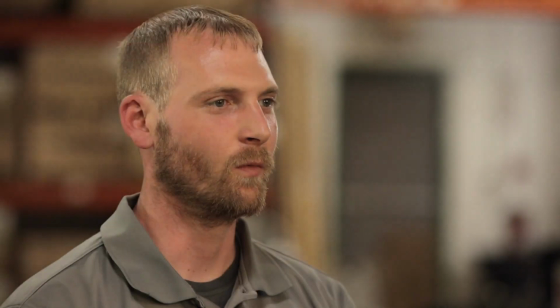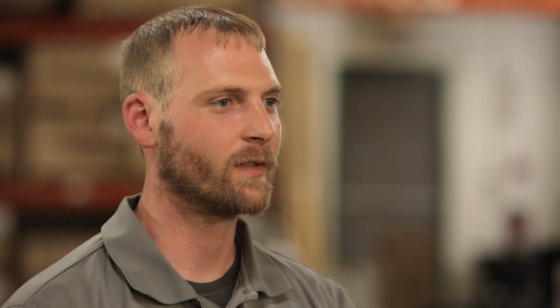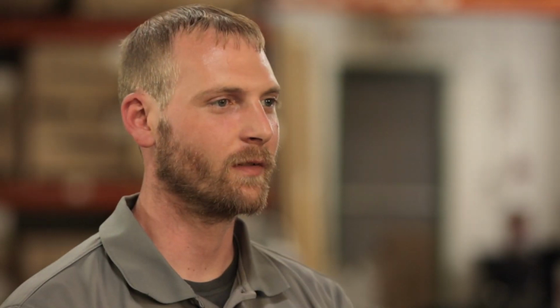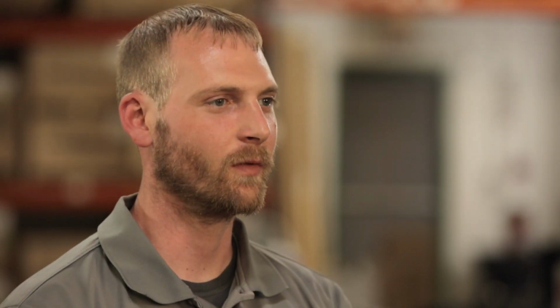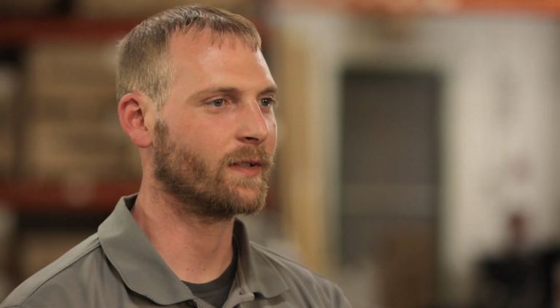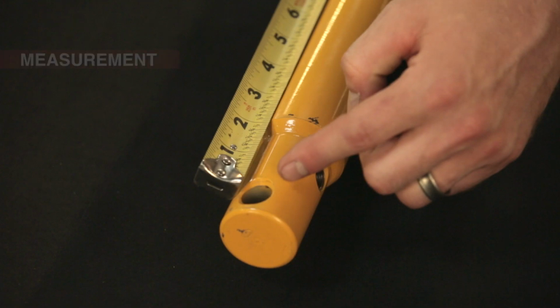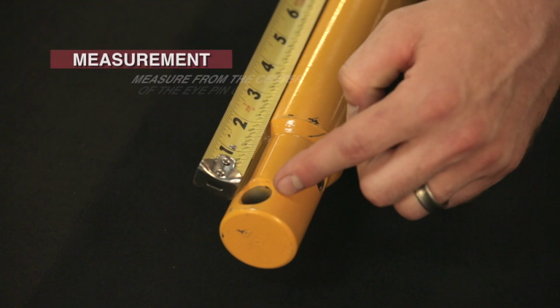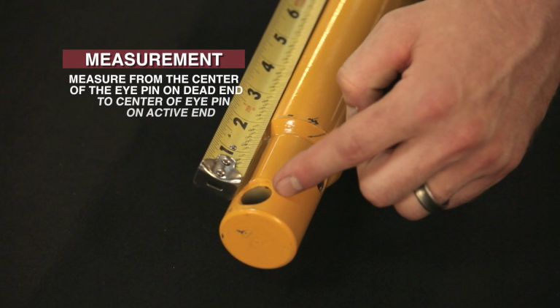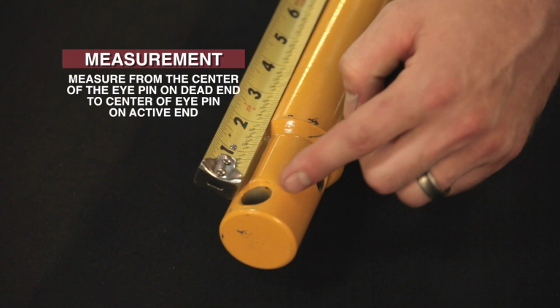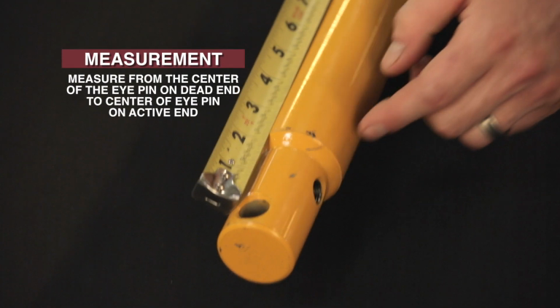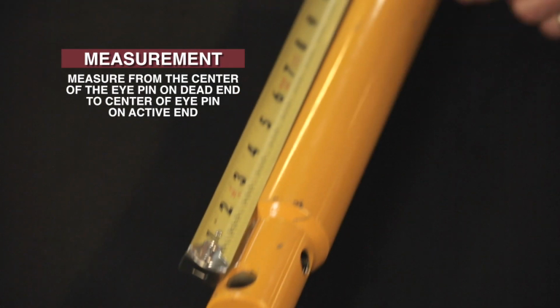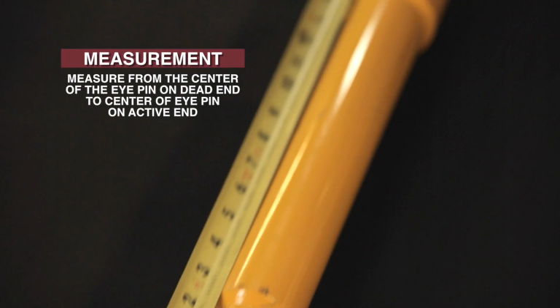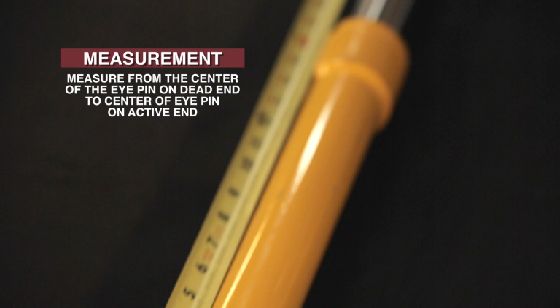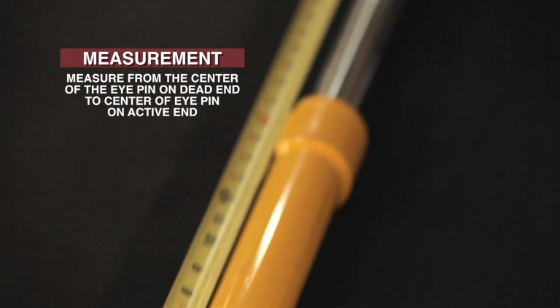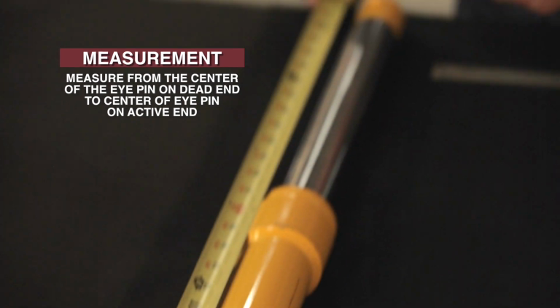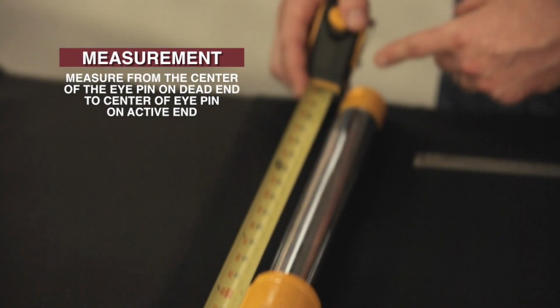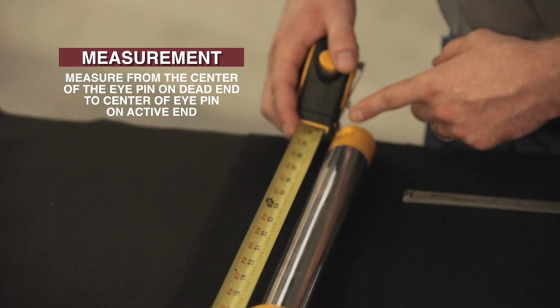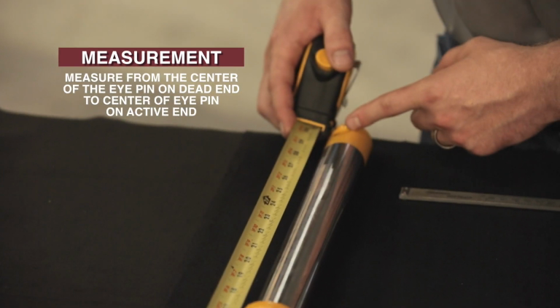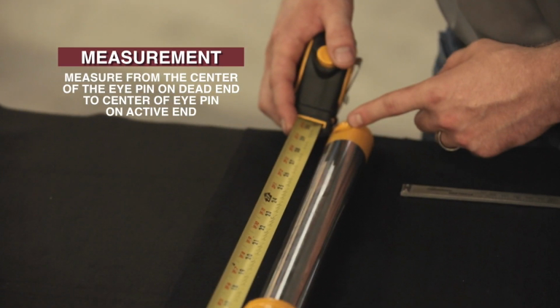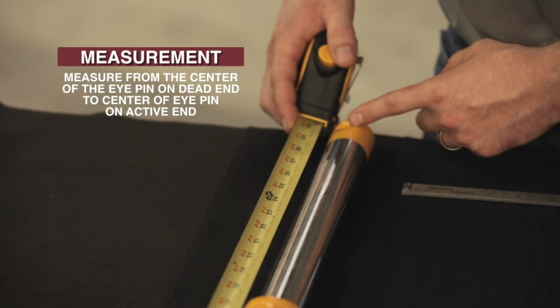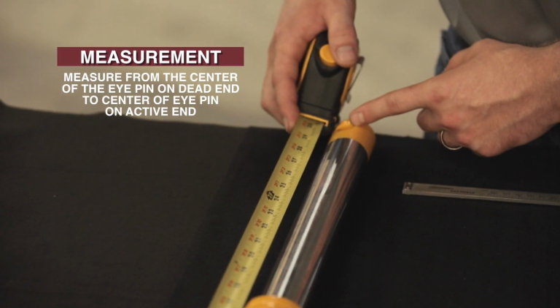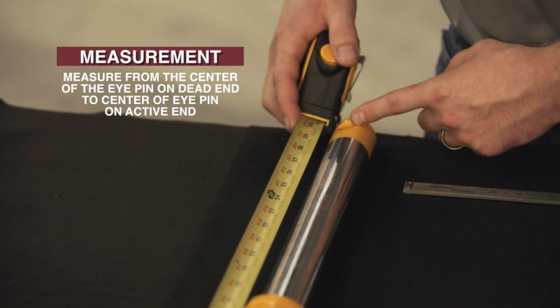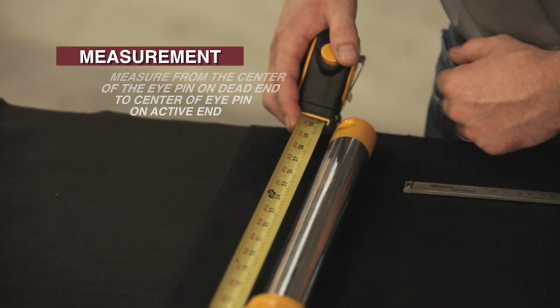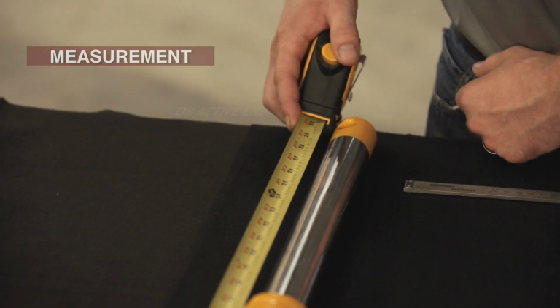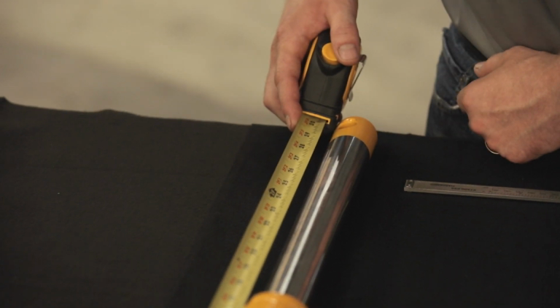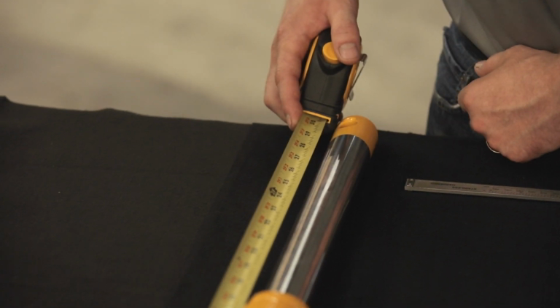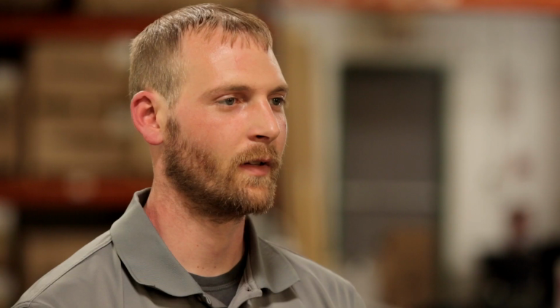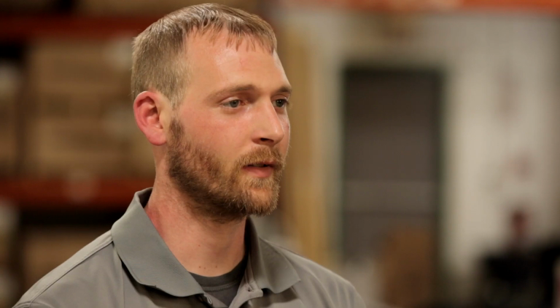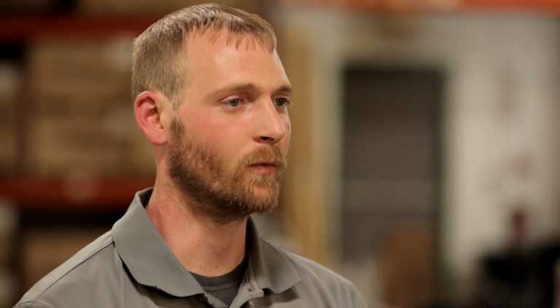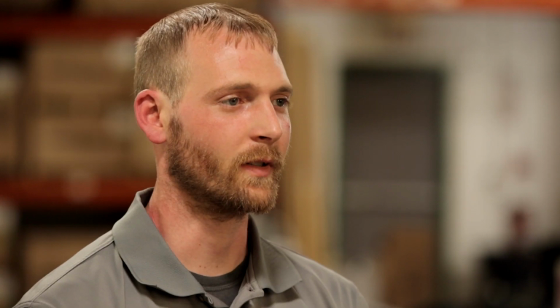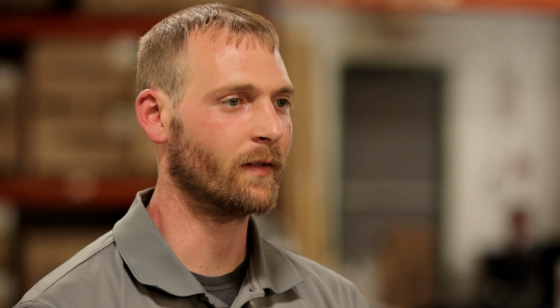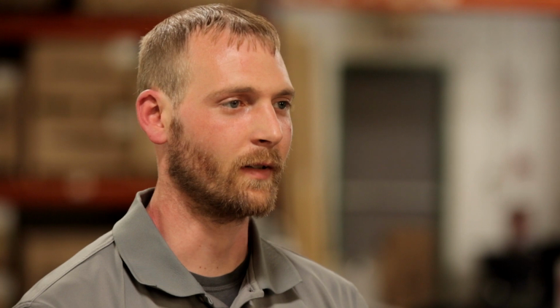Once your cylinder is fully extended, lay it down and measure again from the center of the eye pin on the dead end to the center of the eye pin on the active end. This will be your extended length.